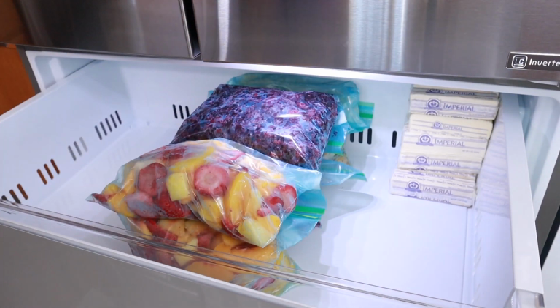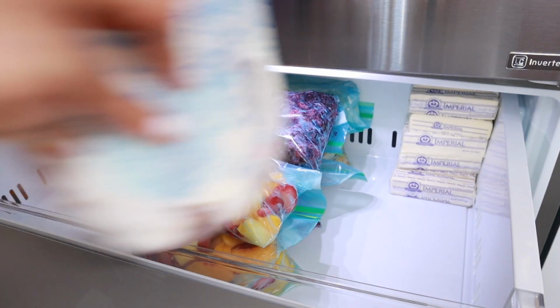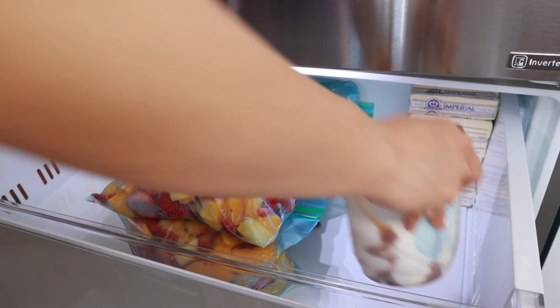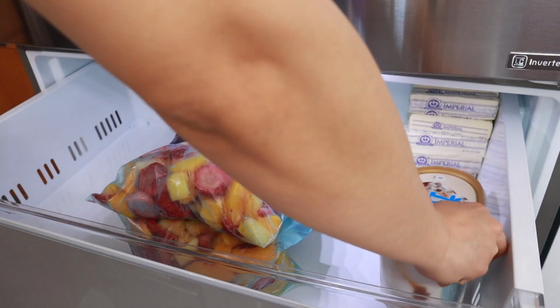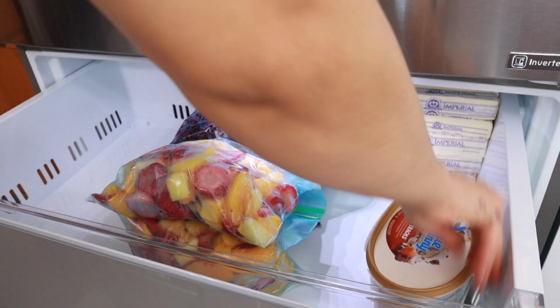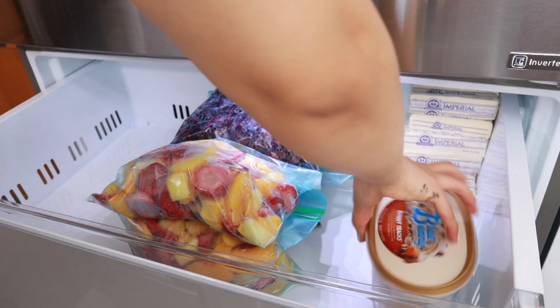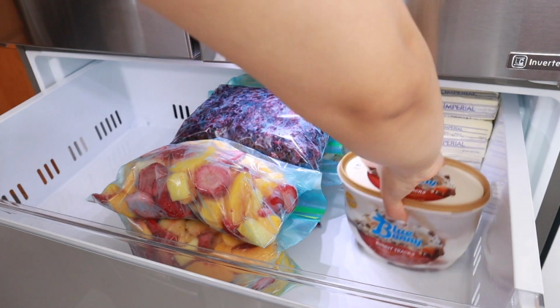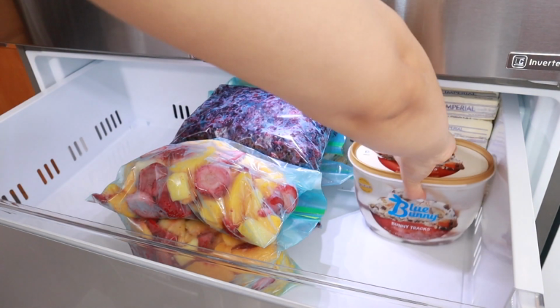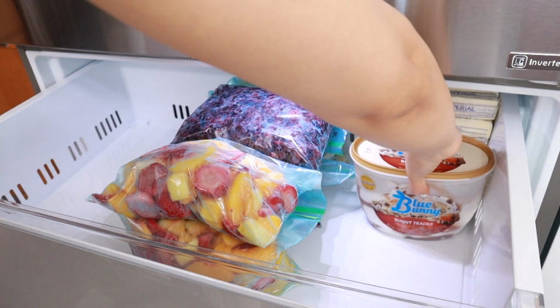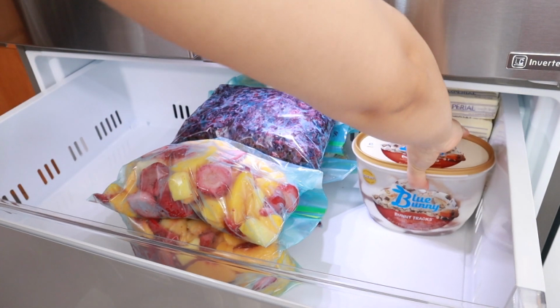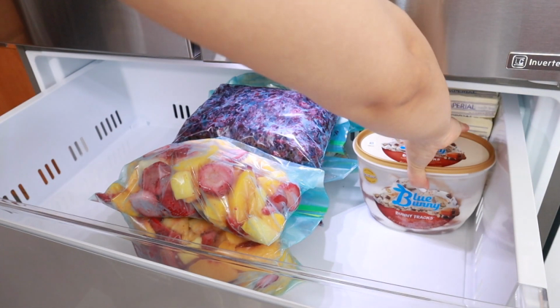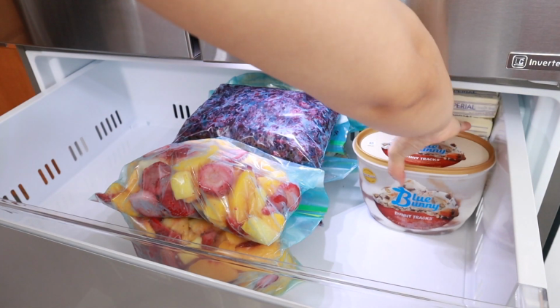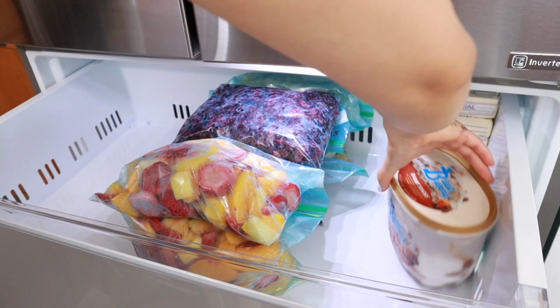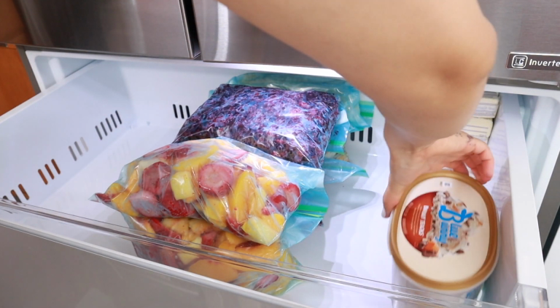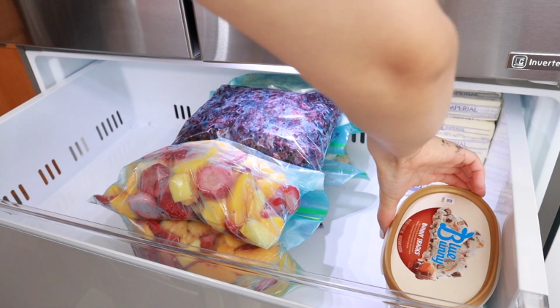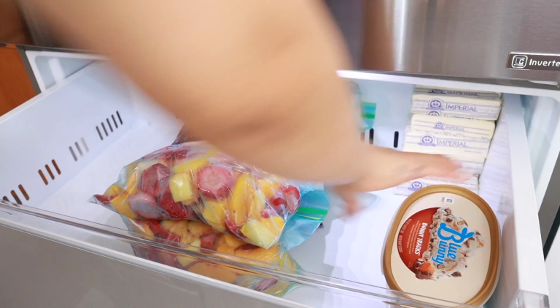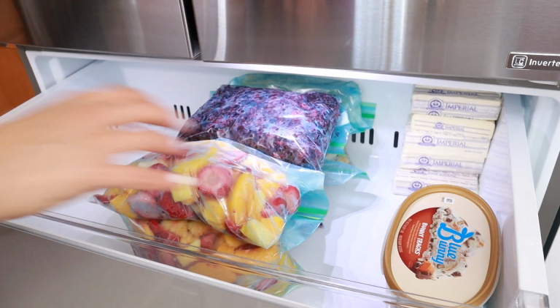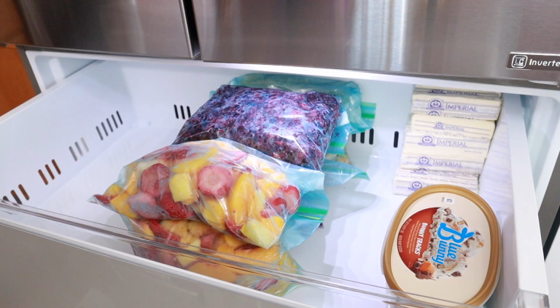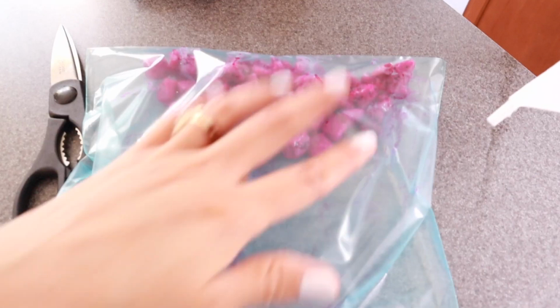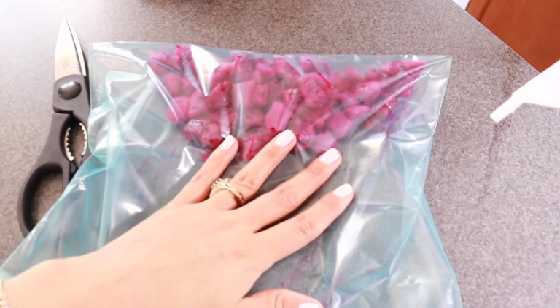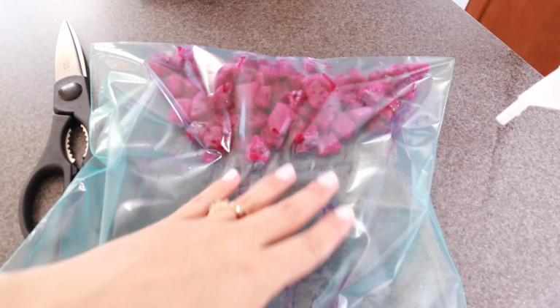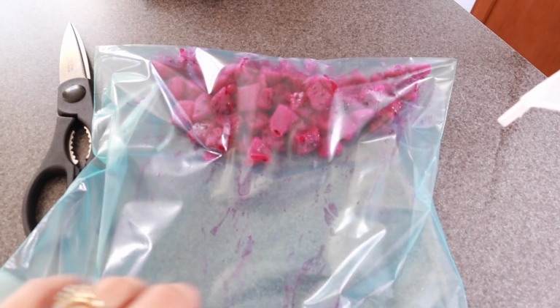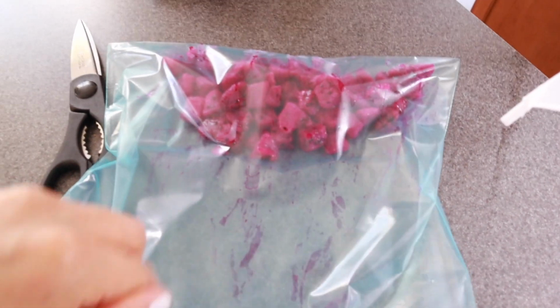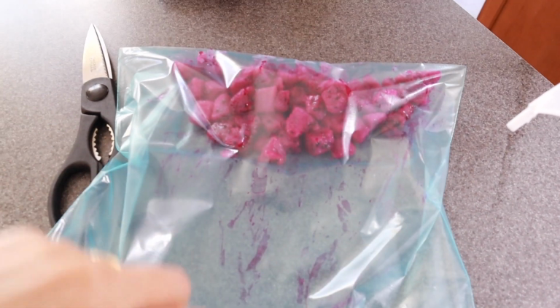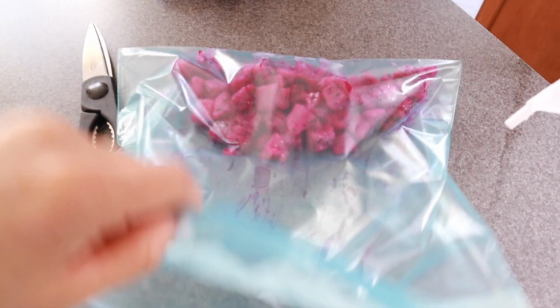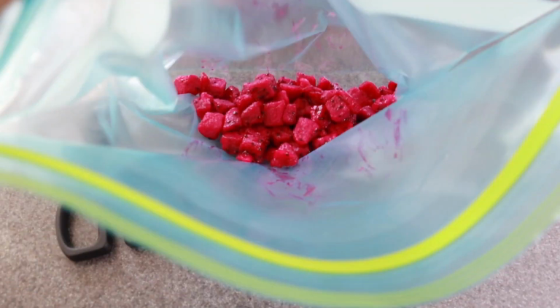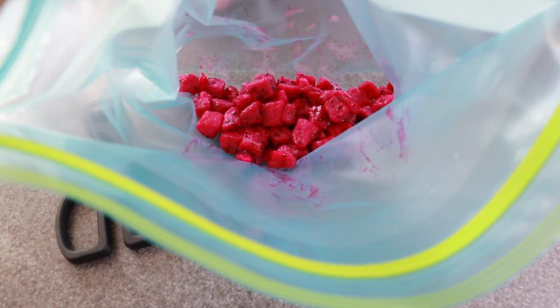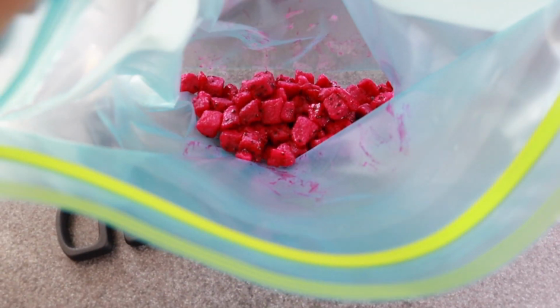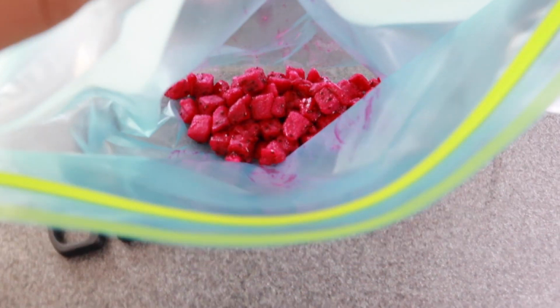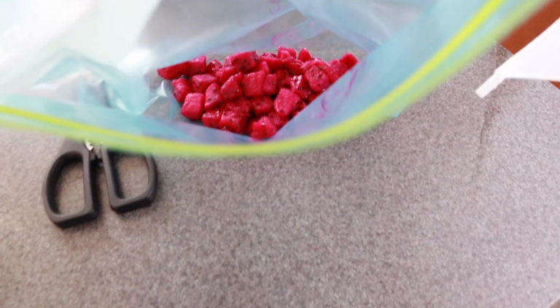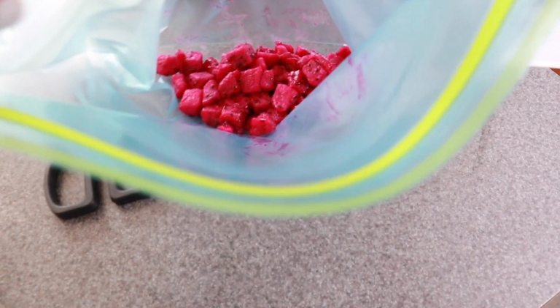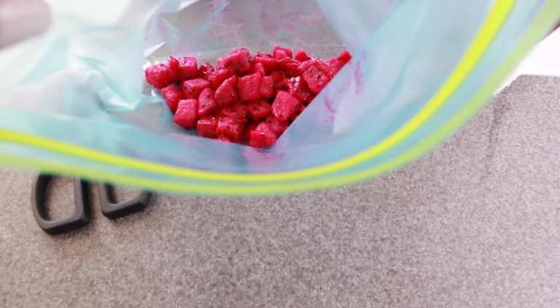I have recently been buying this super fruit — I believe it's dragon fruit, I'm not 100% sure — but look at the color of this, it's so vibrant!